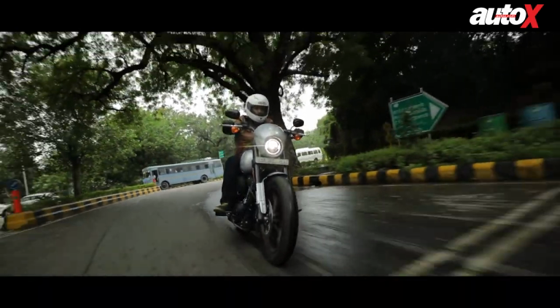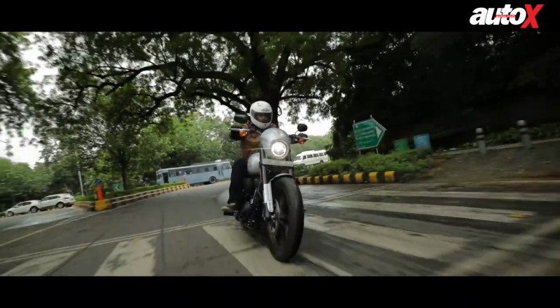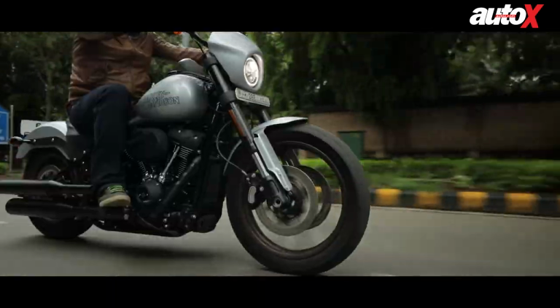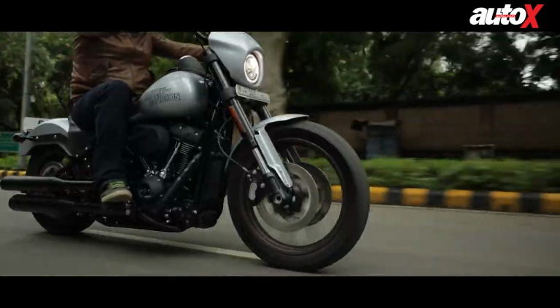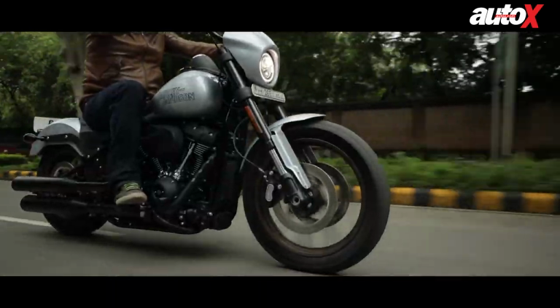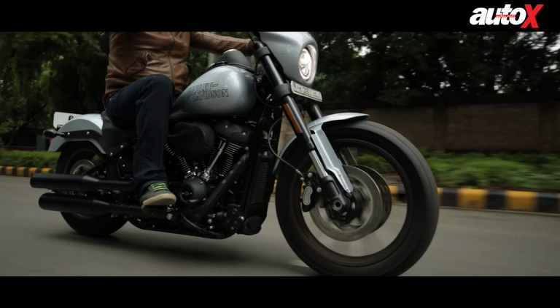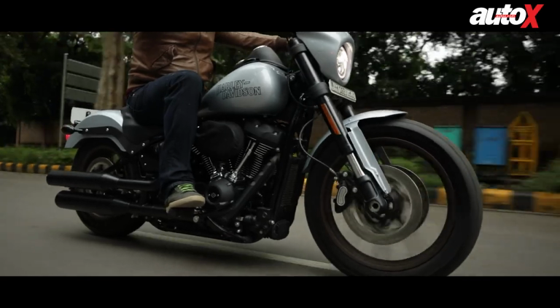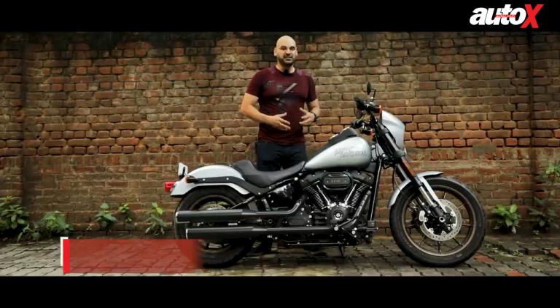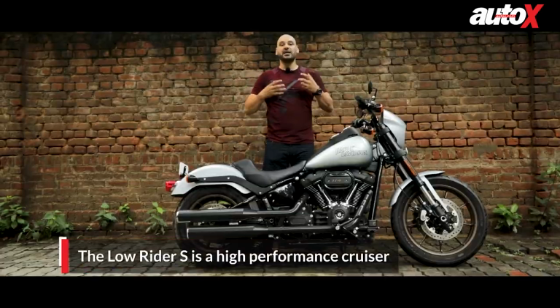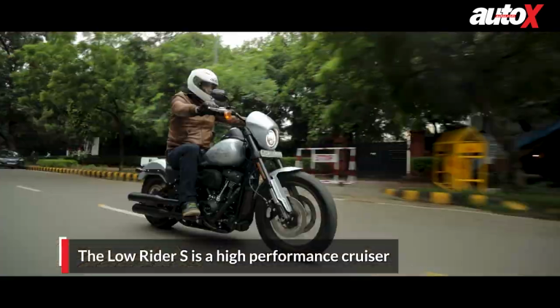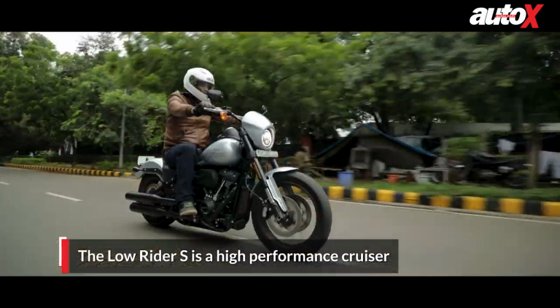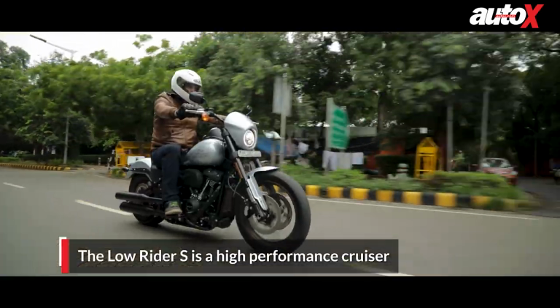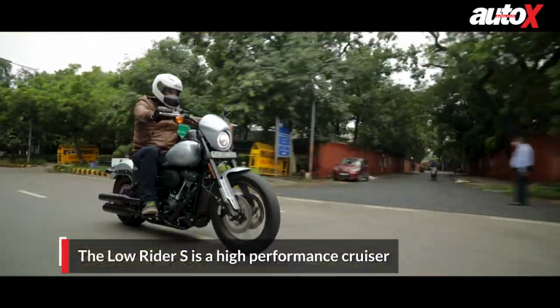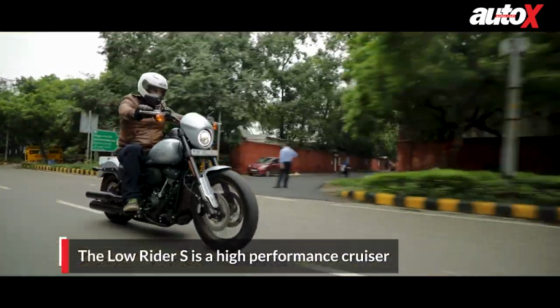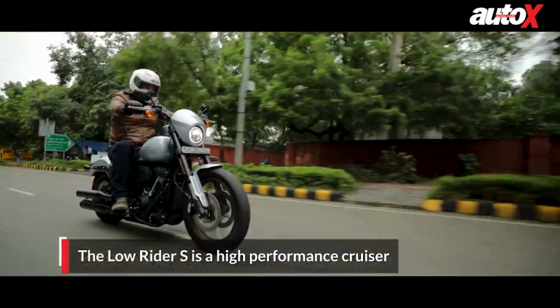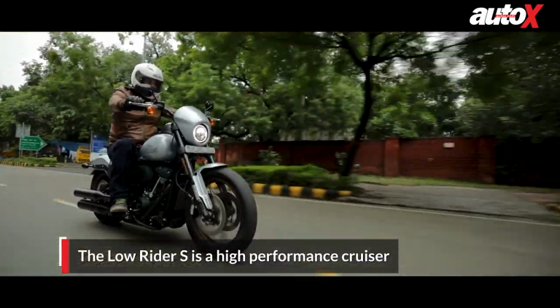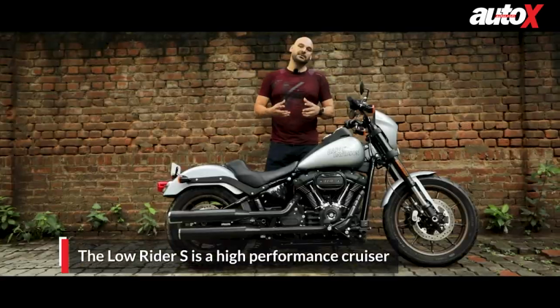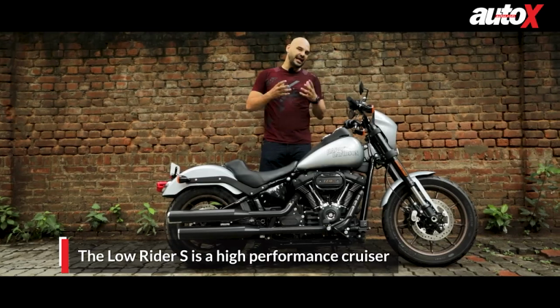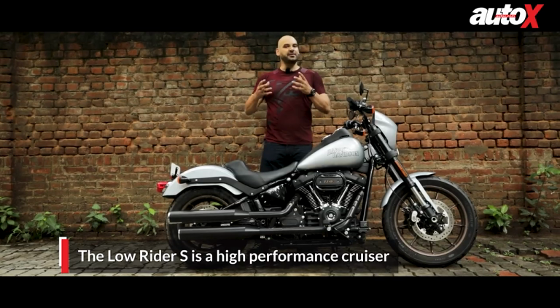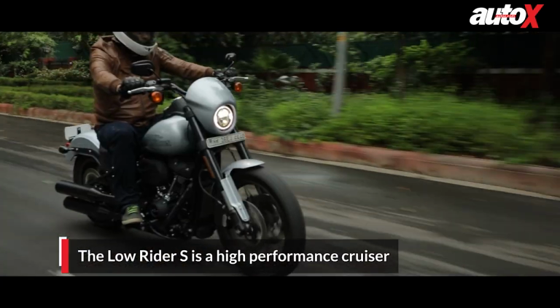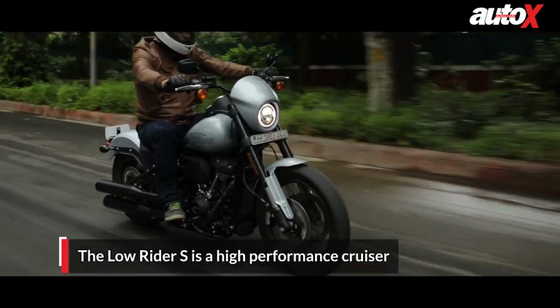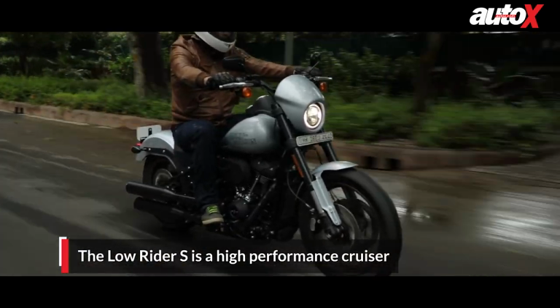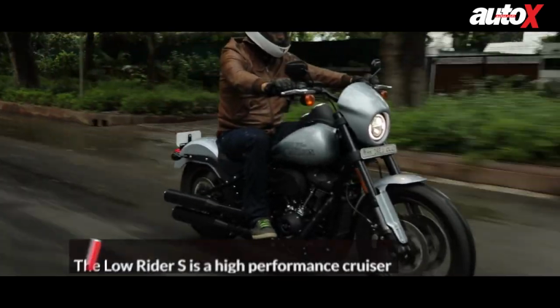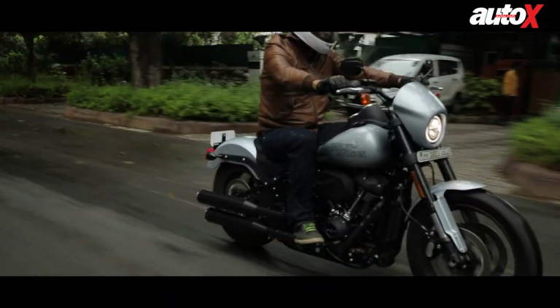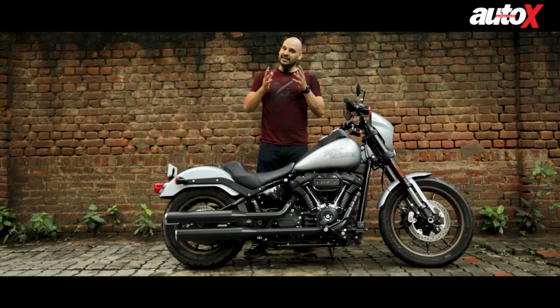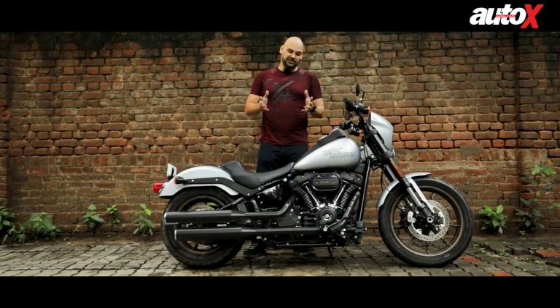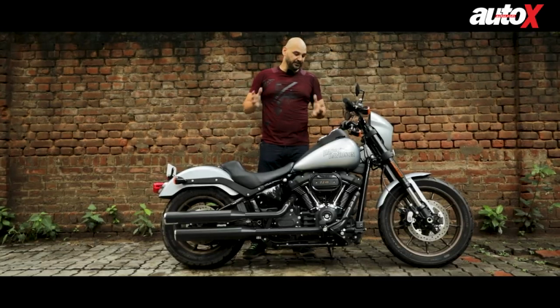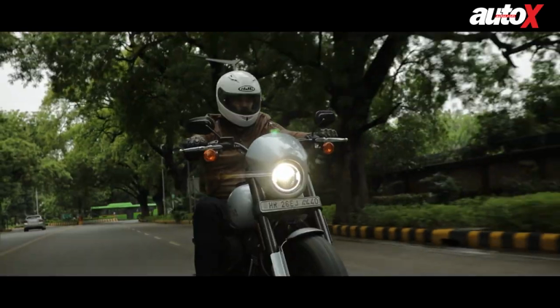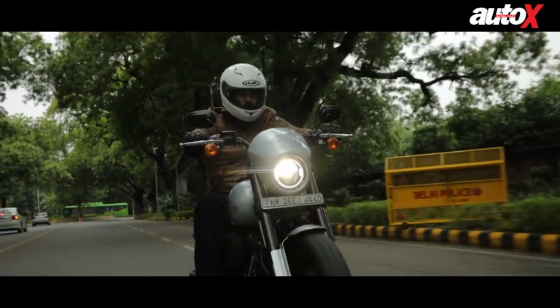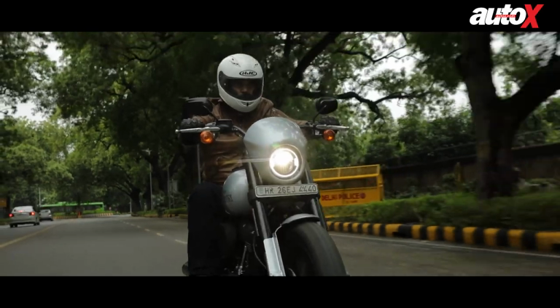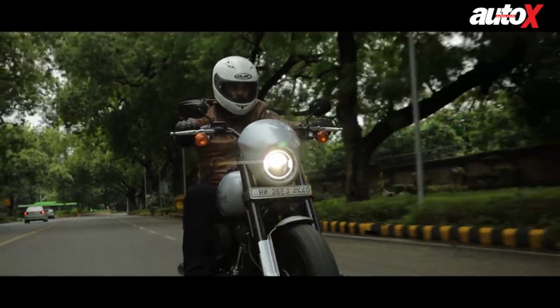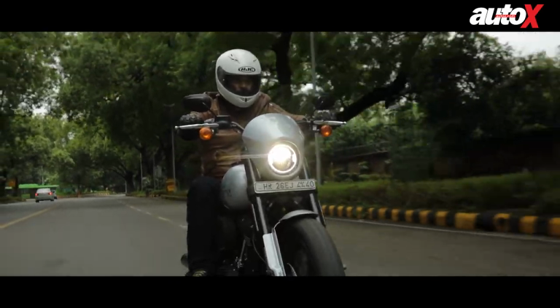Coming to the riding dynamics, this bike is meant to be a performance cruiser, so you can go and do some nice canyon carving as well. Don't get me wrong — it's not a sports bike in its full elements, but it does give you a little bit of that taste.